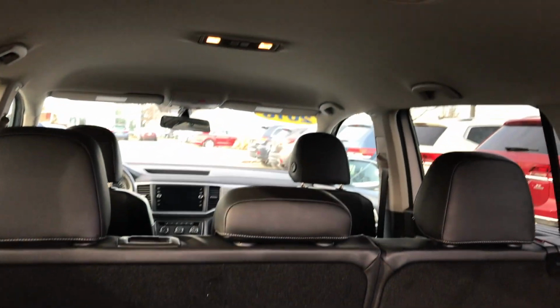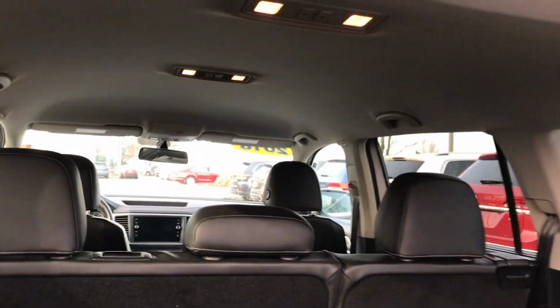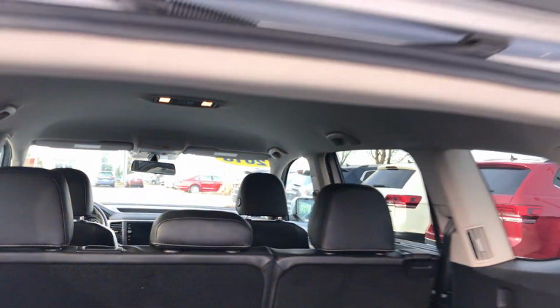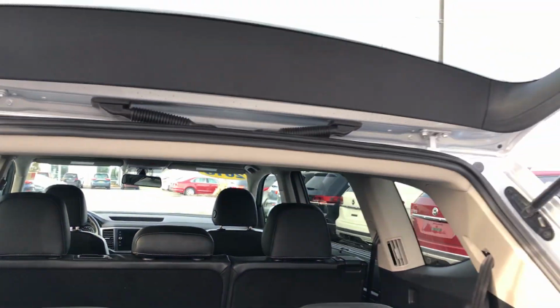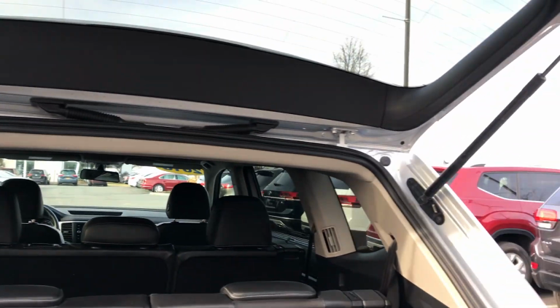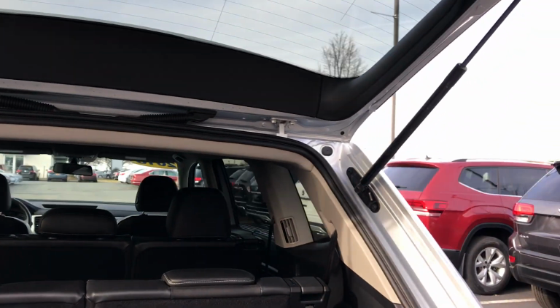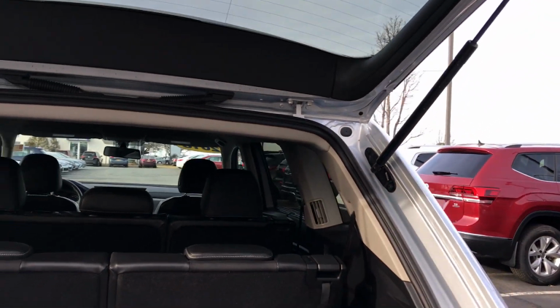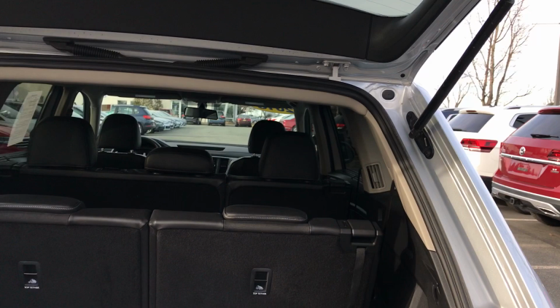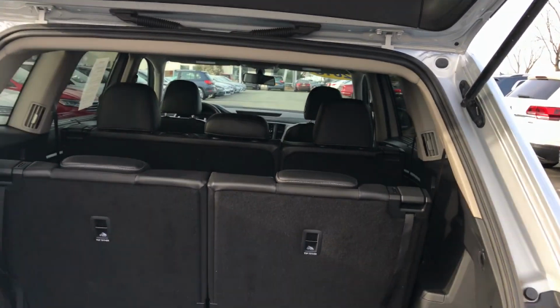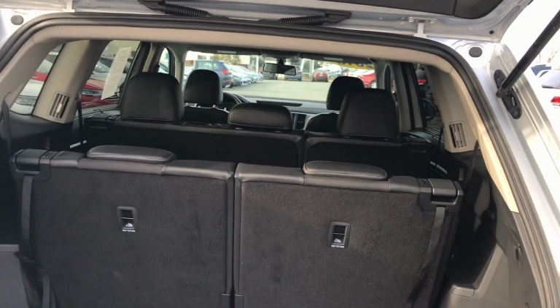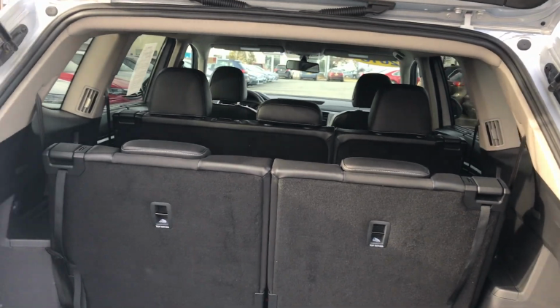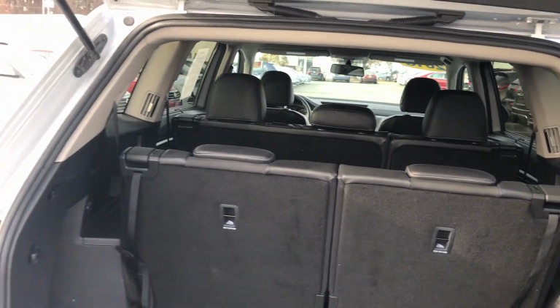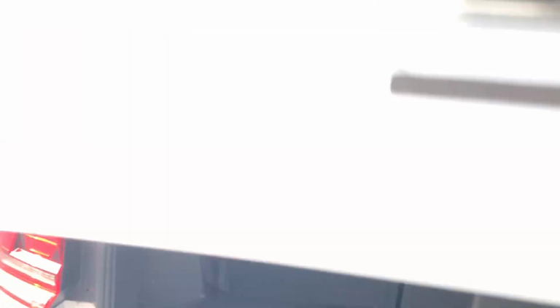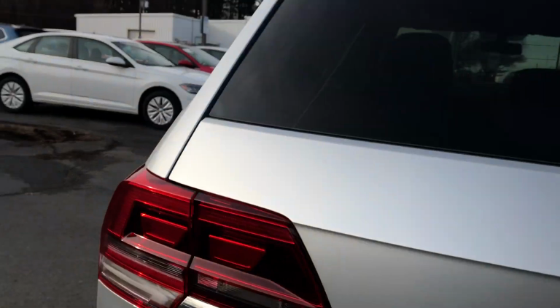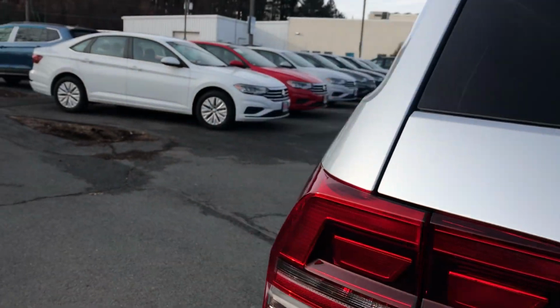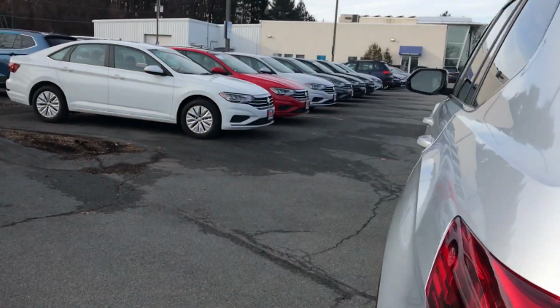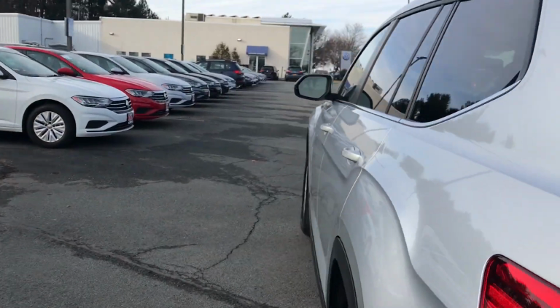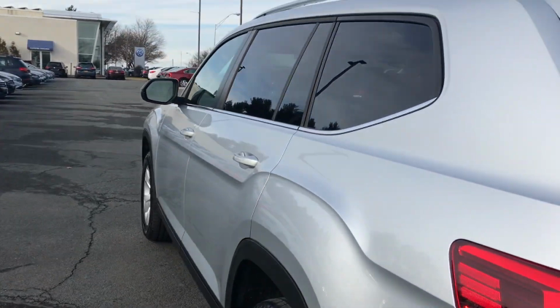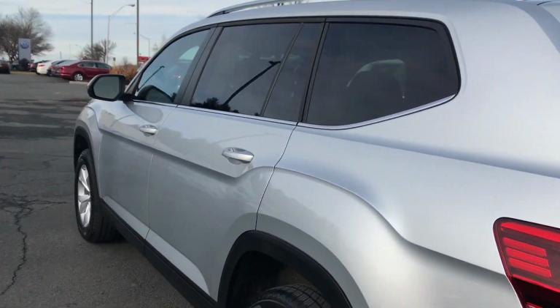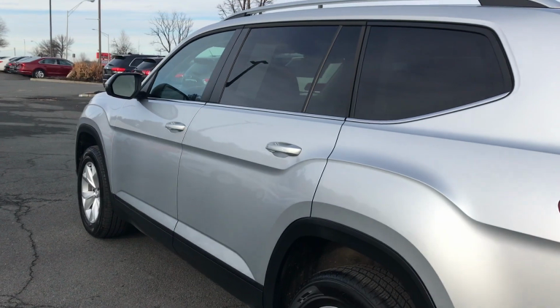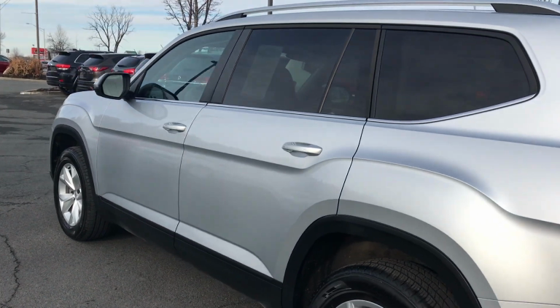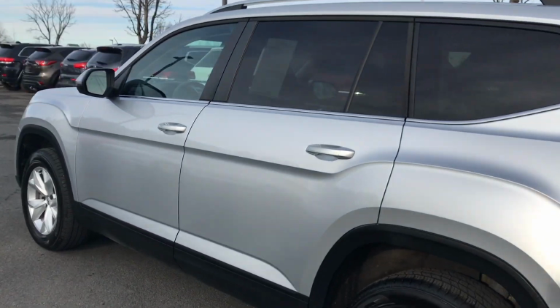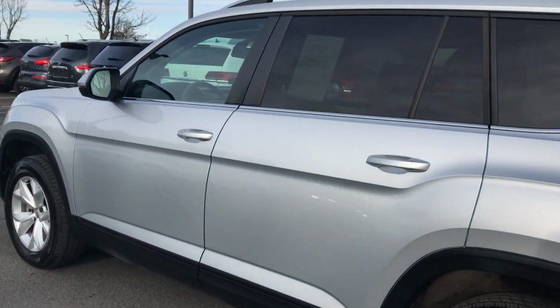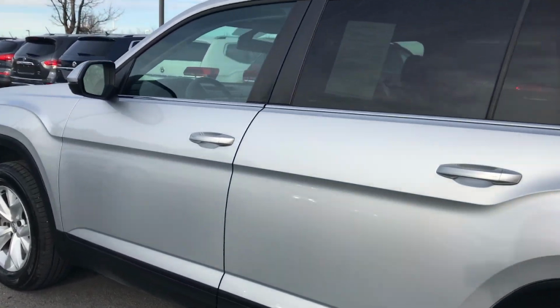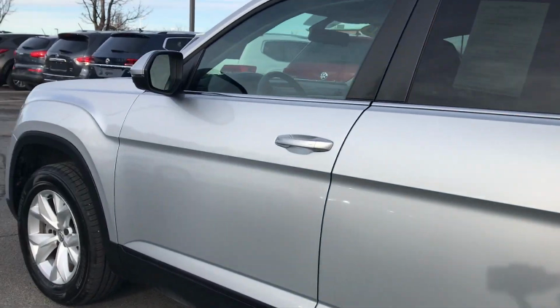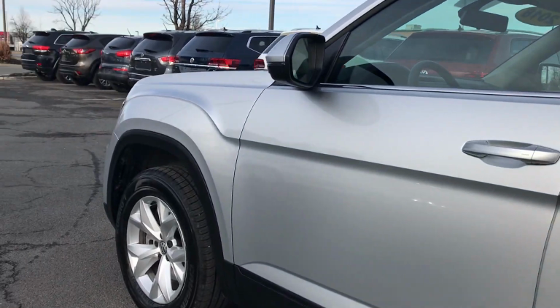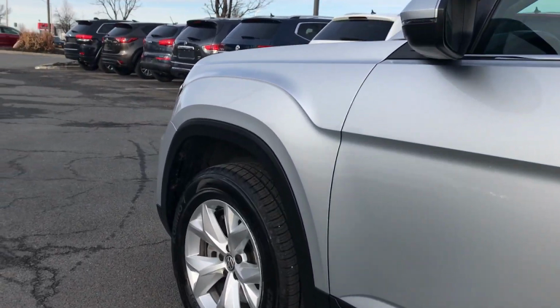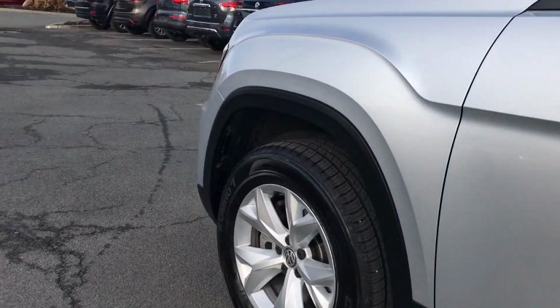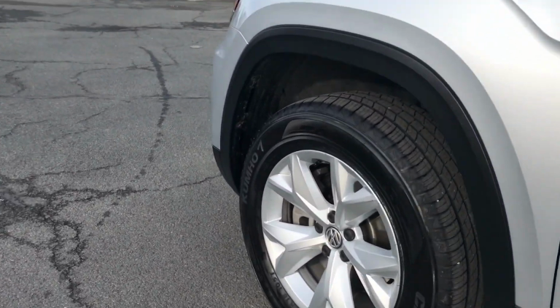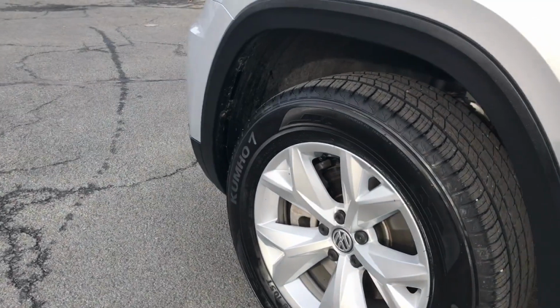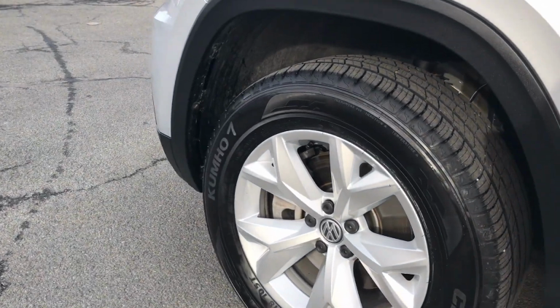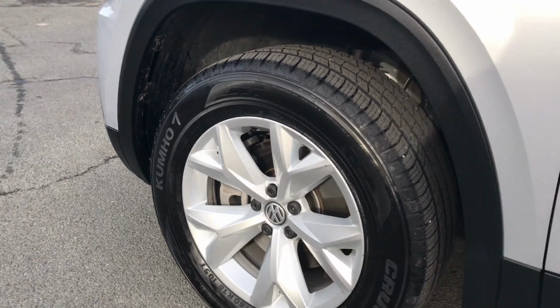Plenty of space in this vehicle. It's a 2018 — it's pre-owned, but a brand new design. Check out the interior; it's in great shape. No dings, dents, or scratches on the outside. Aluminum alloy wheels, and tires are in great shape with such low mileage.